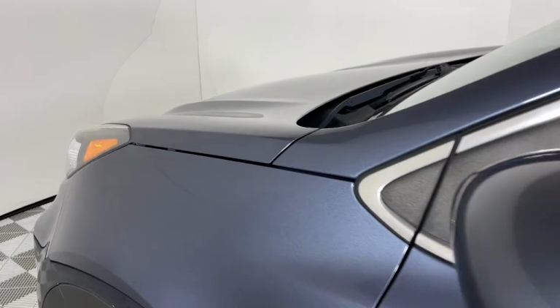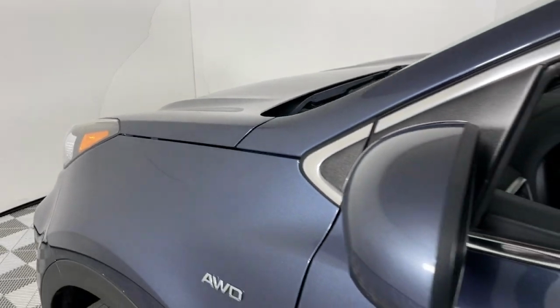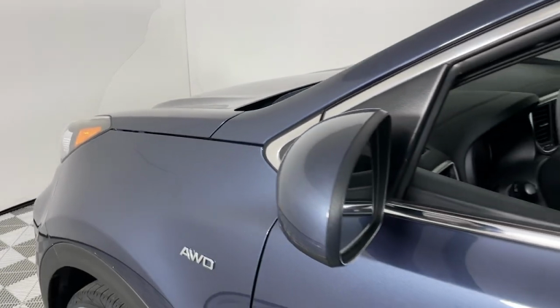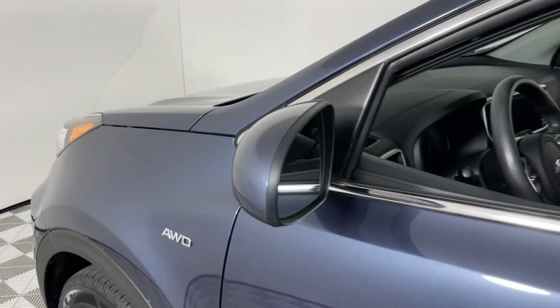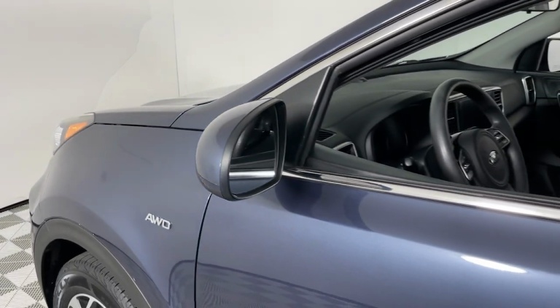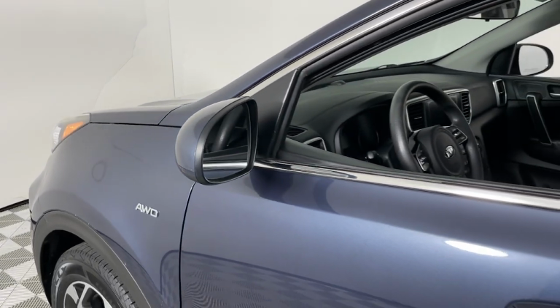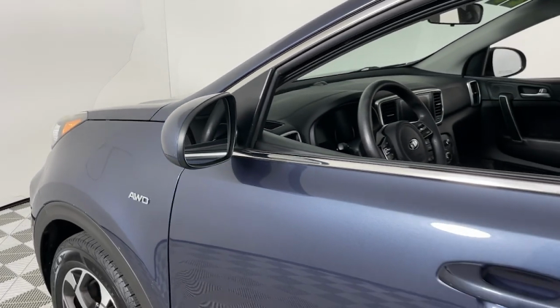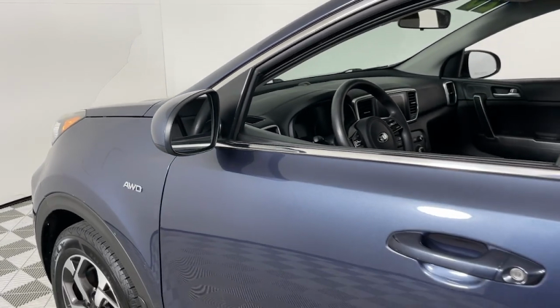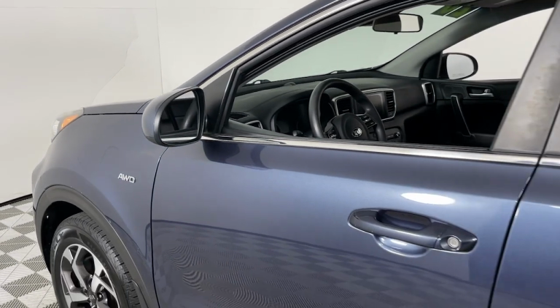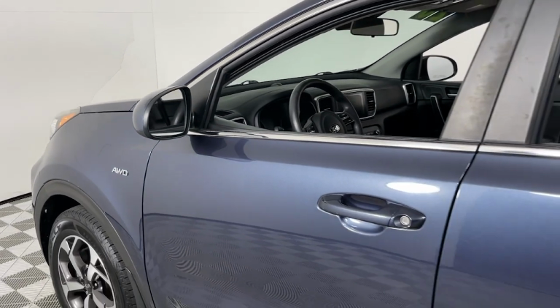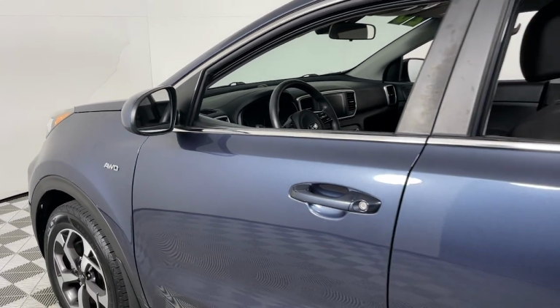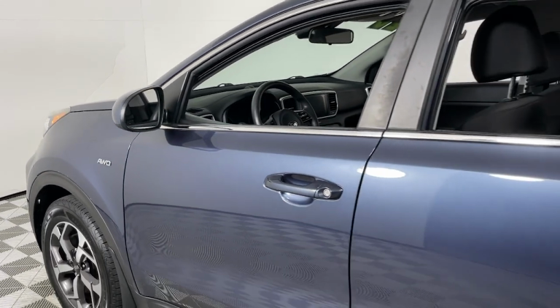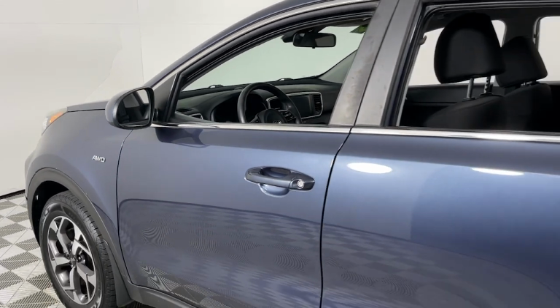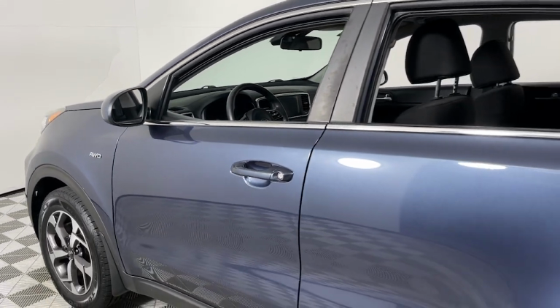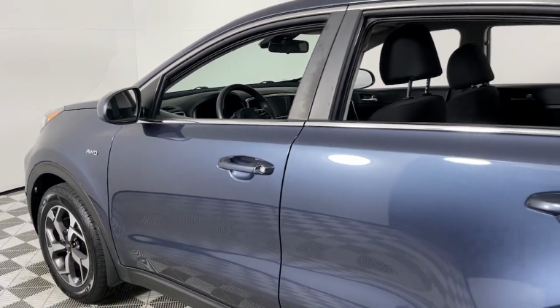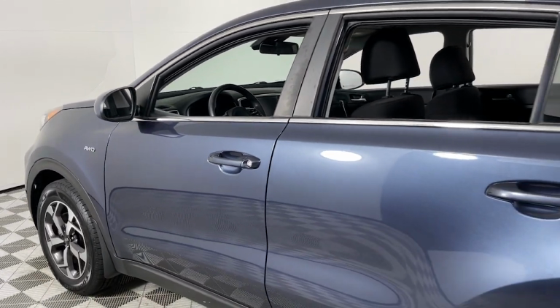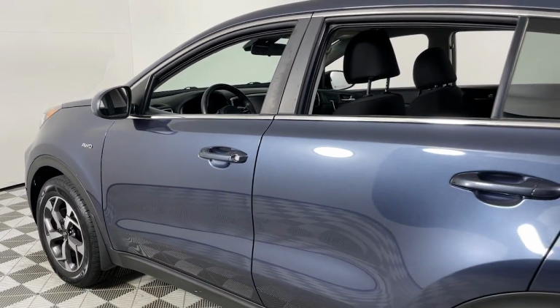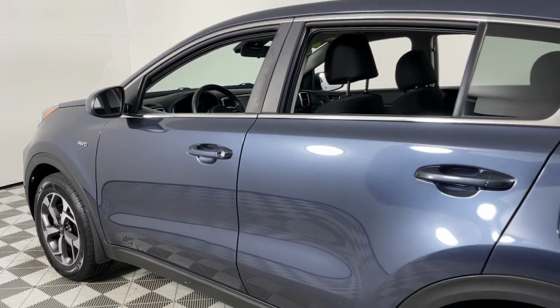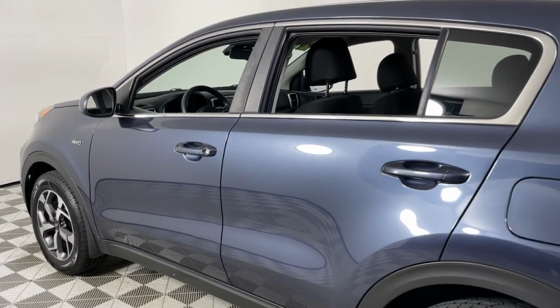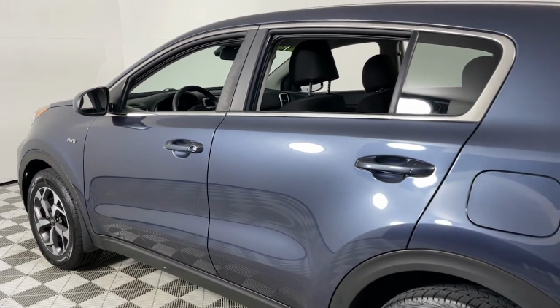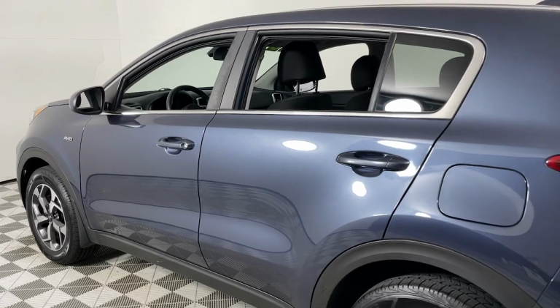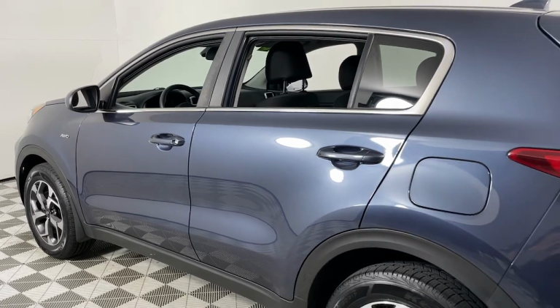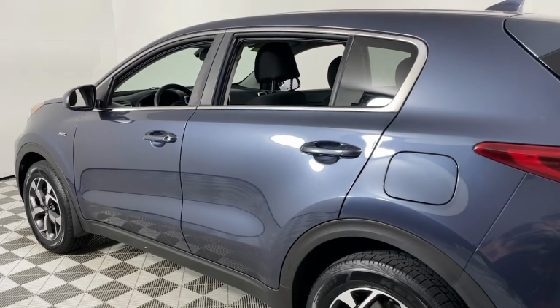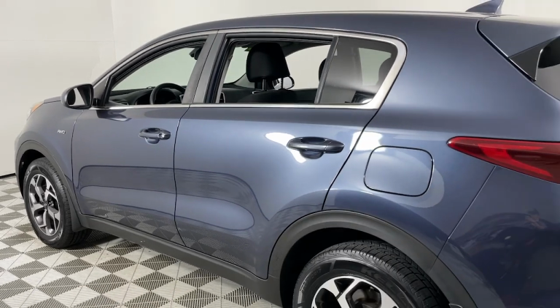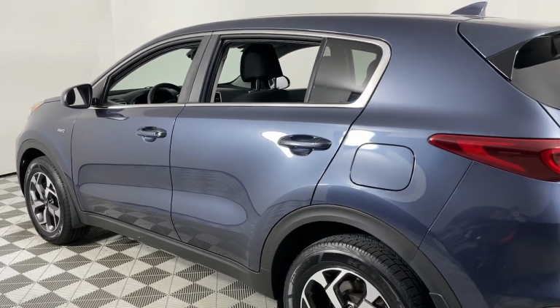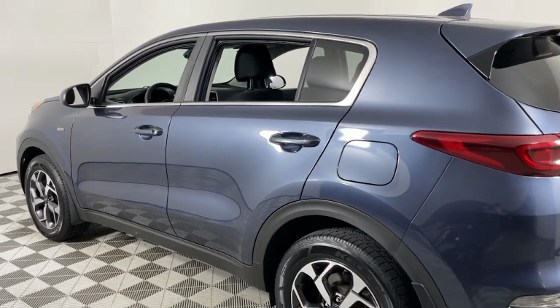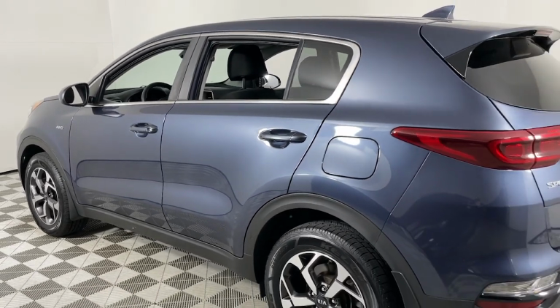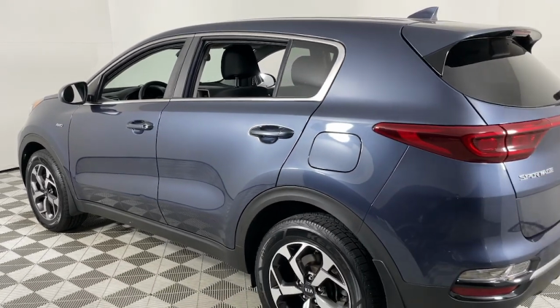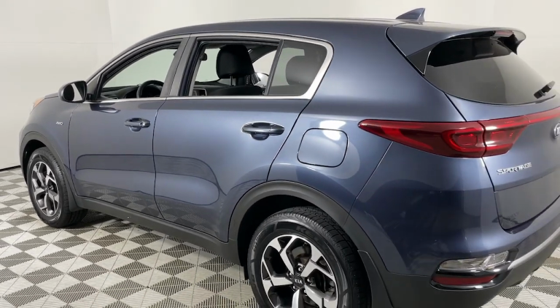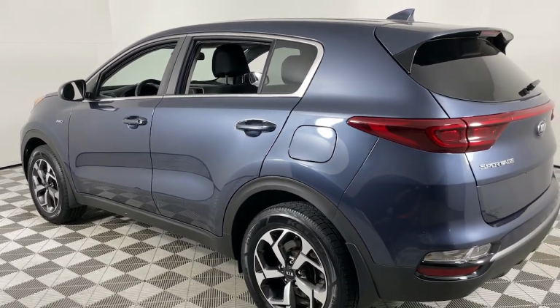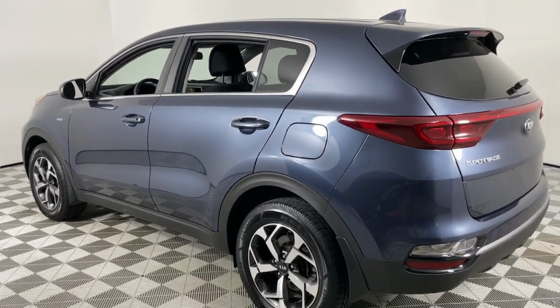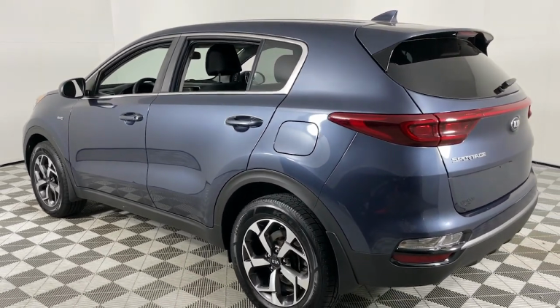Enjoy the view of this 2020 Kia Sportage. With less than 60,000 miles on the odometer, this vehicle provides excellent value.